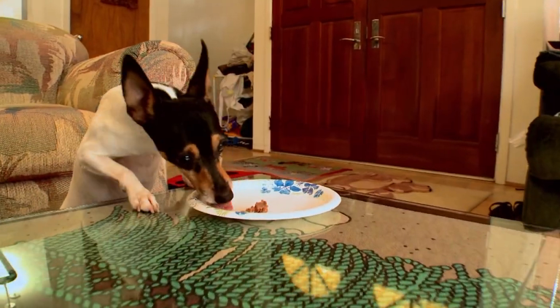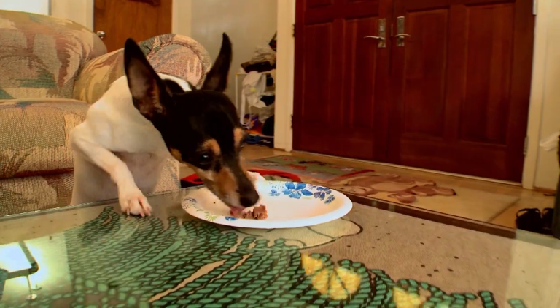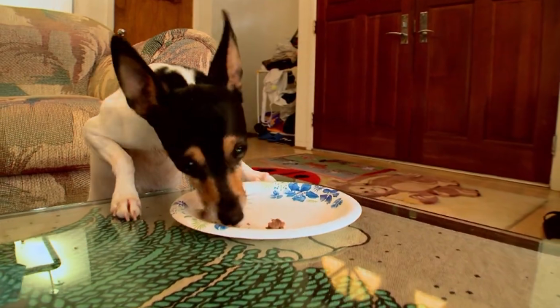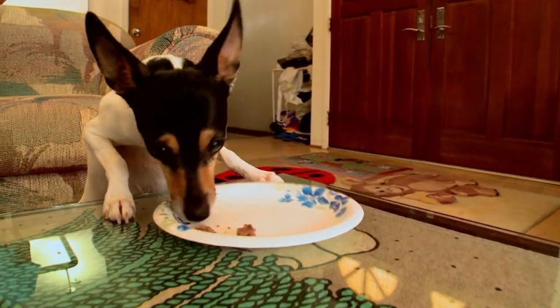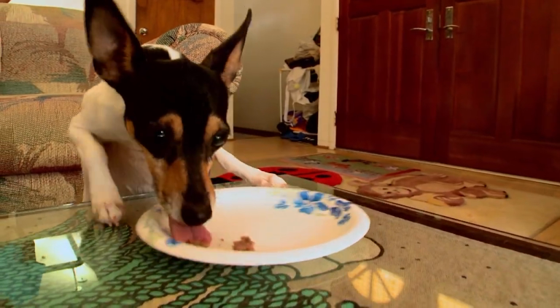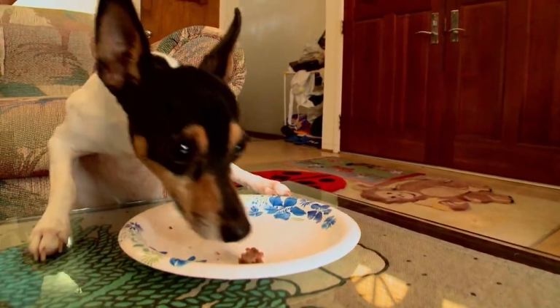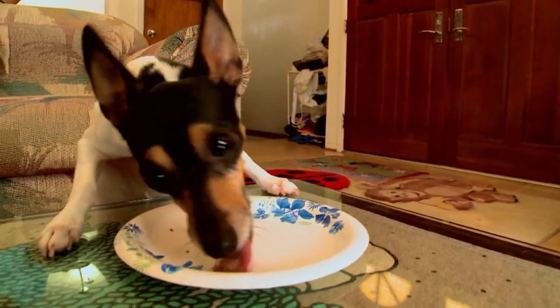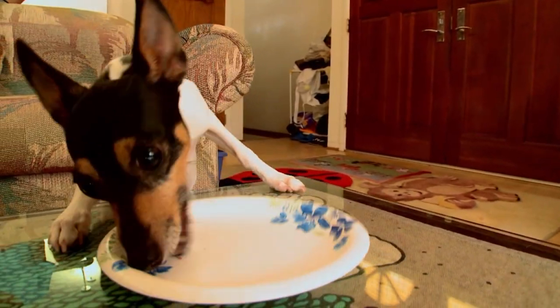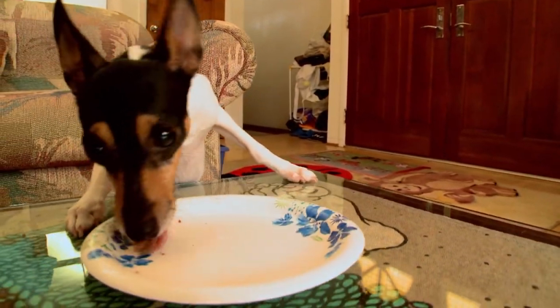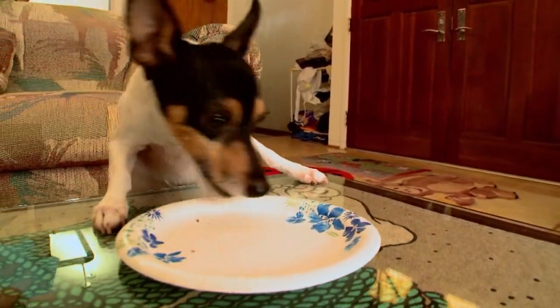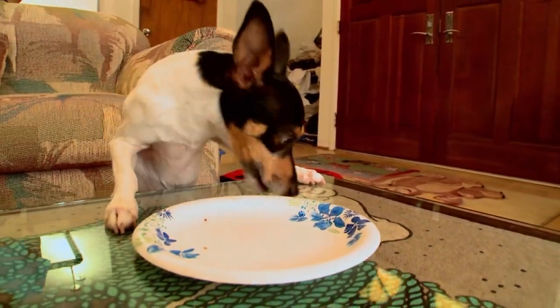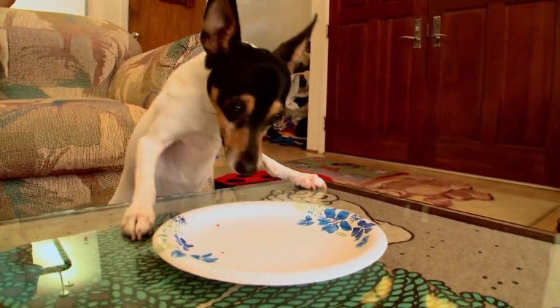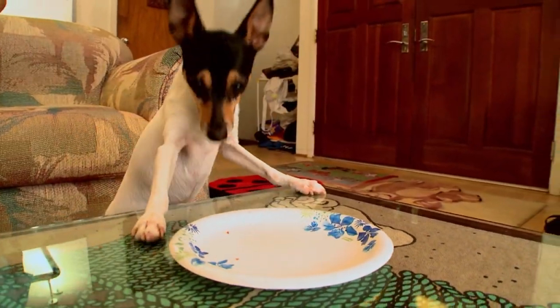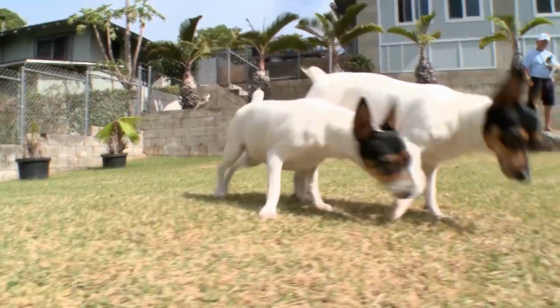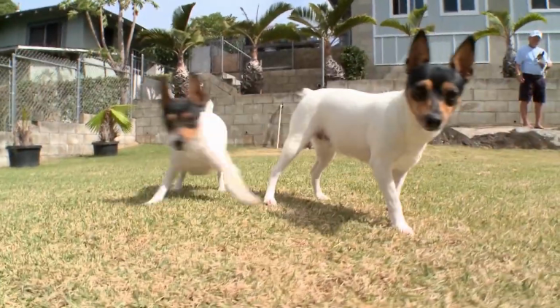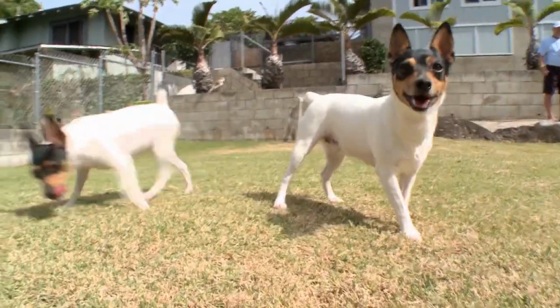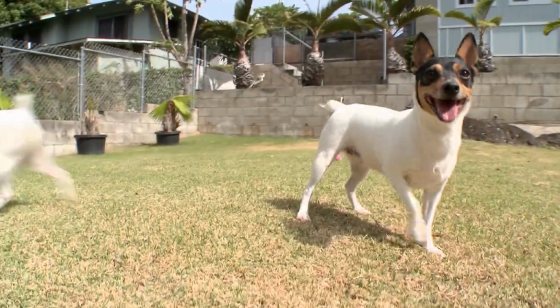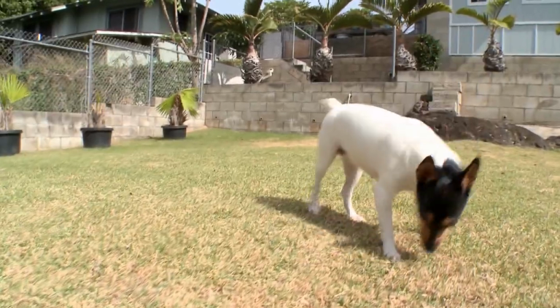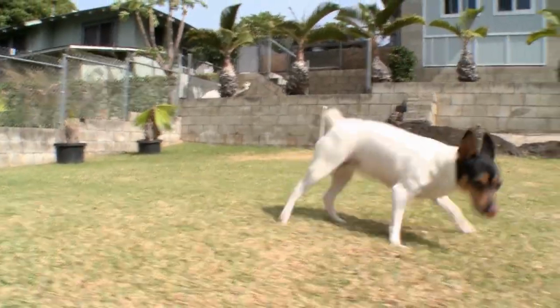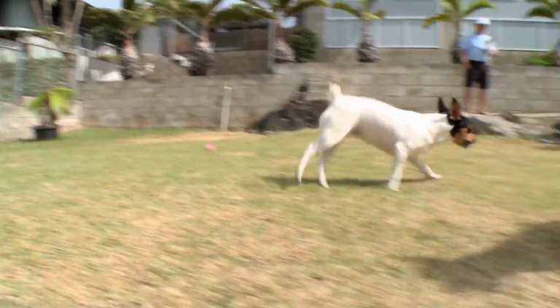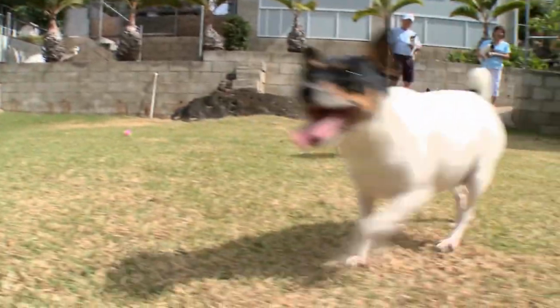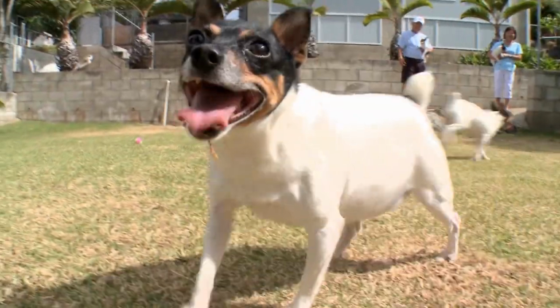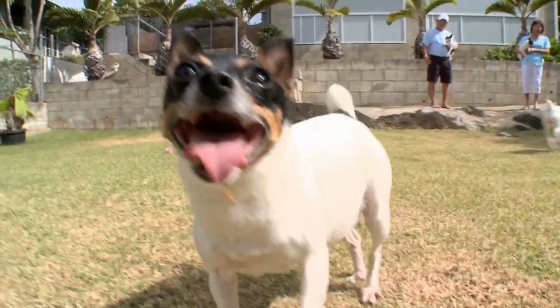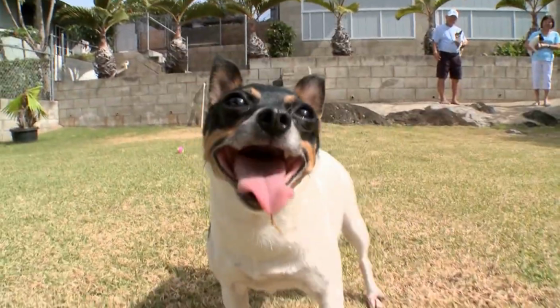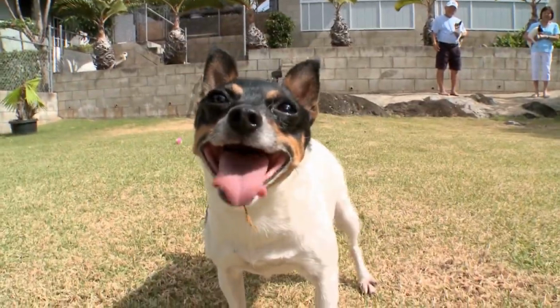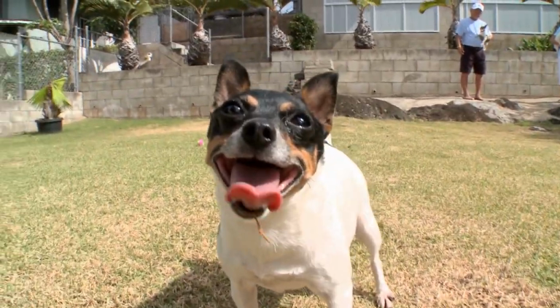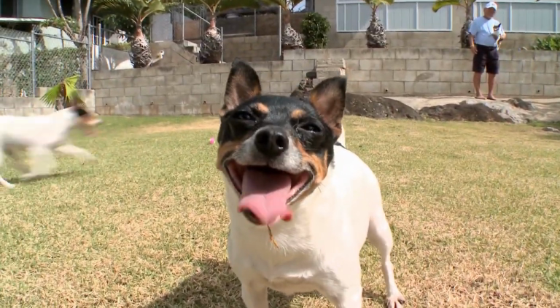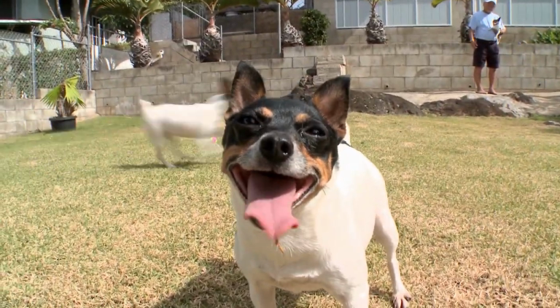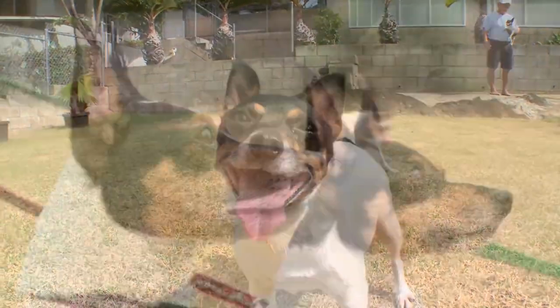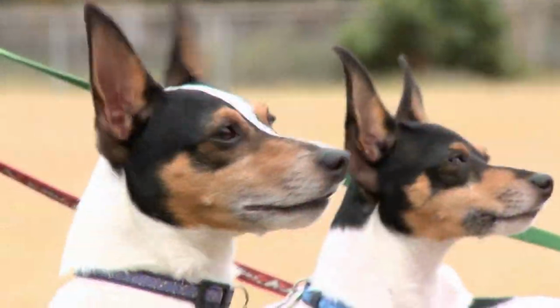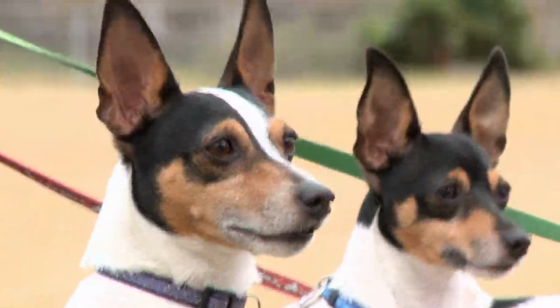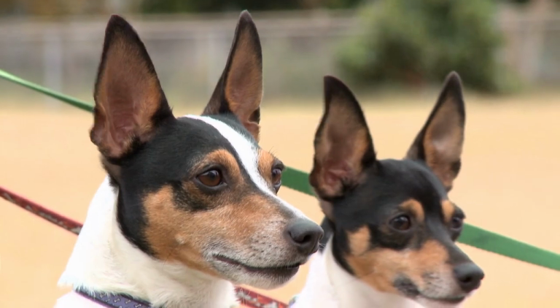Their intelligence also makes them excel at other duties. Toy Fox Terriers are highly animated, comical, entertaining, and playful their whole life.